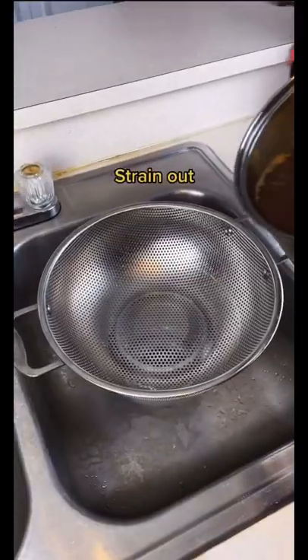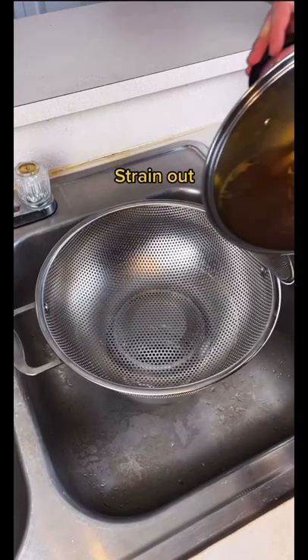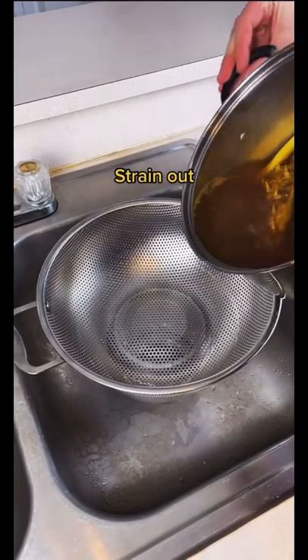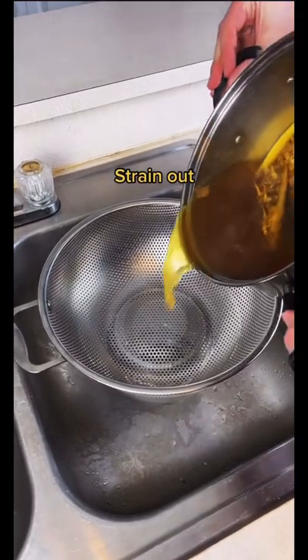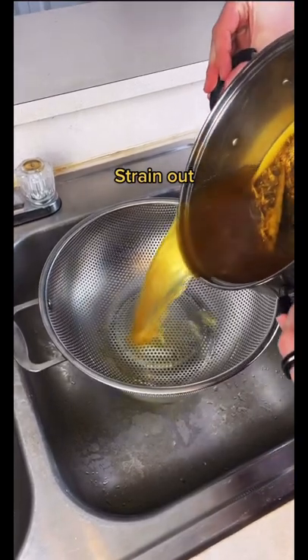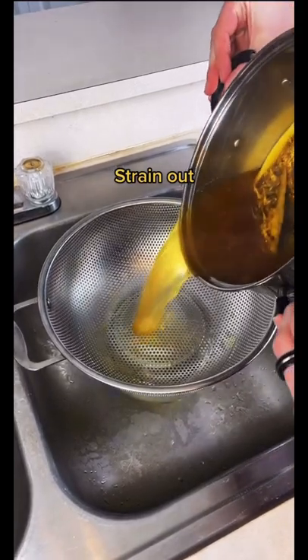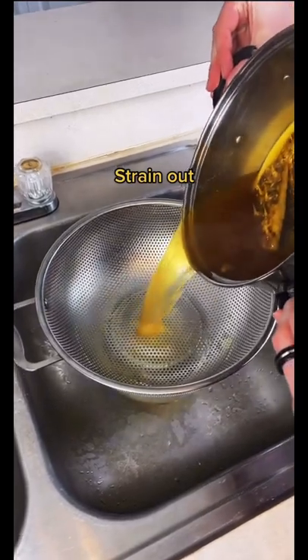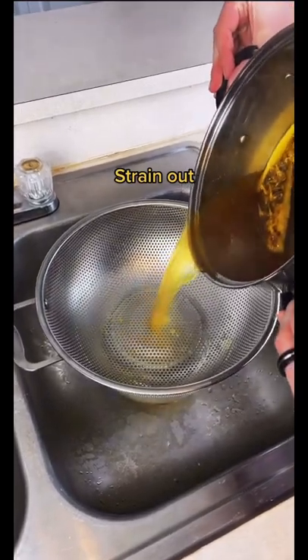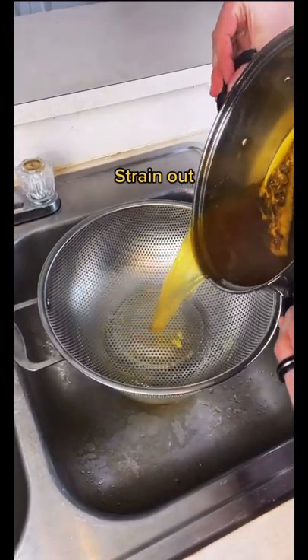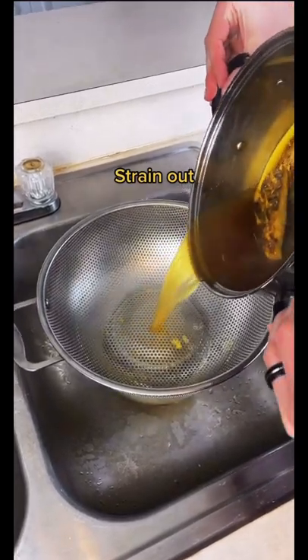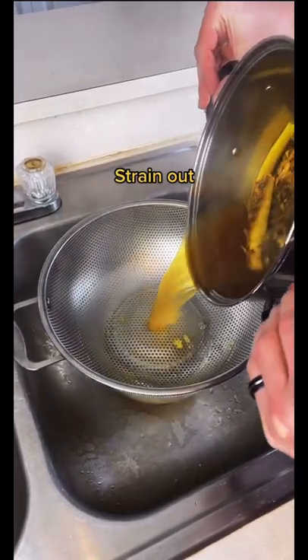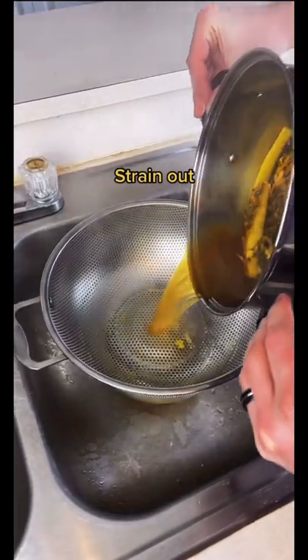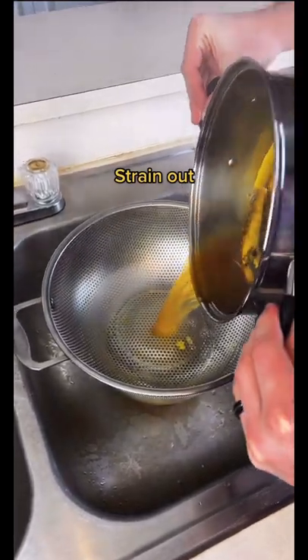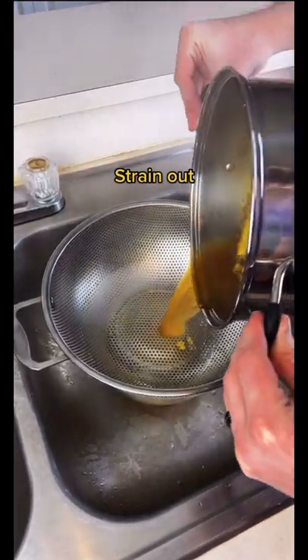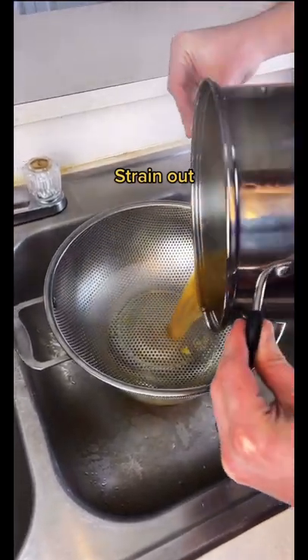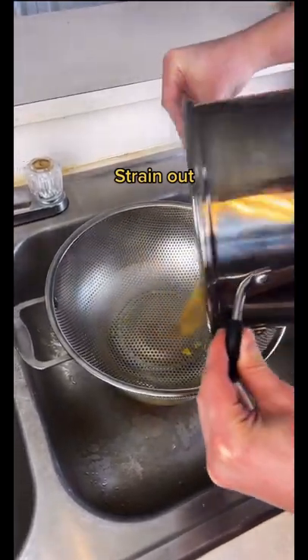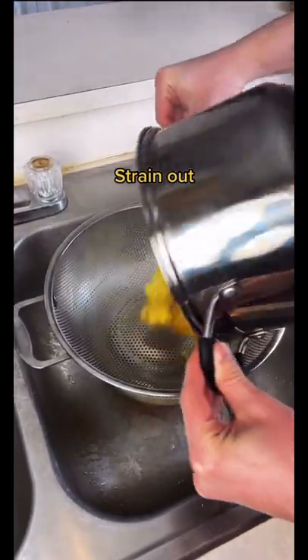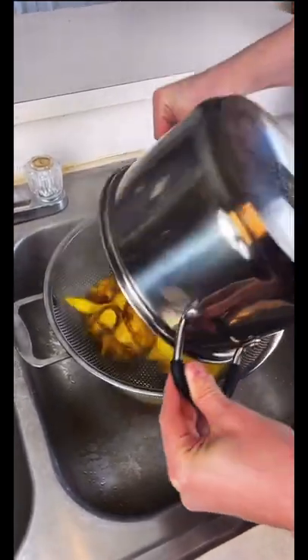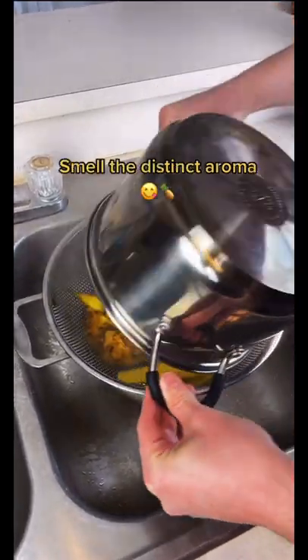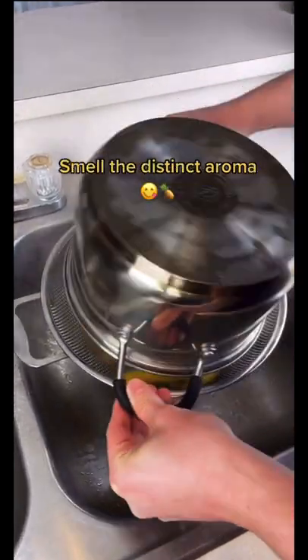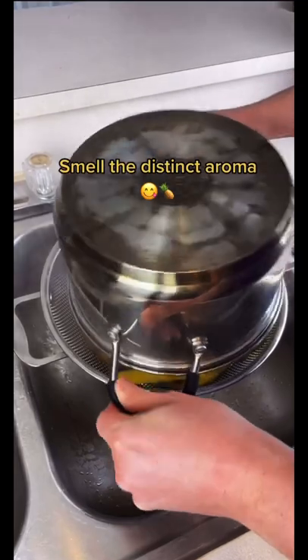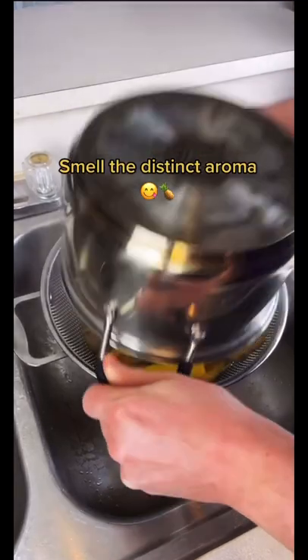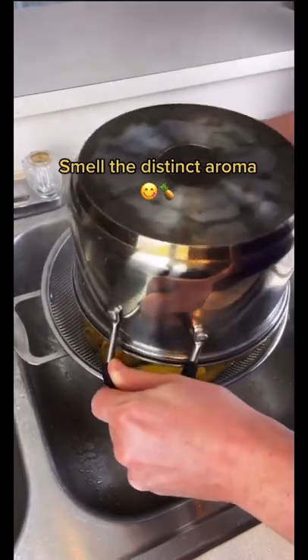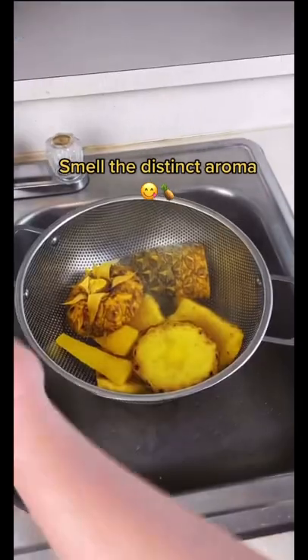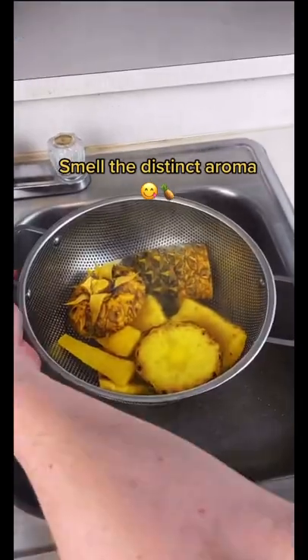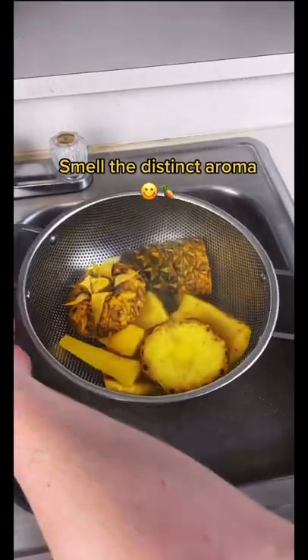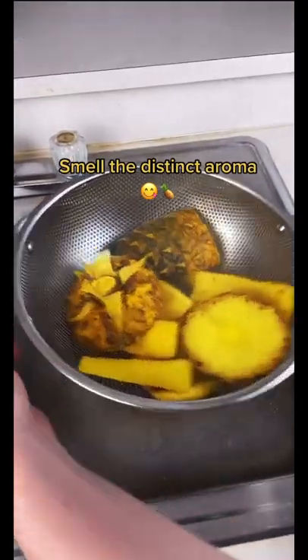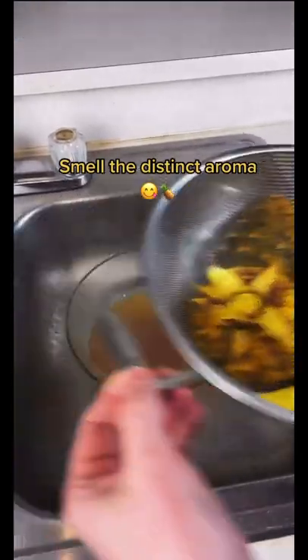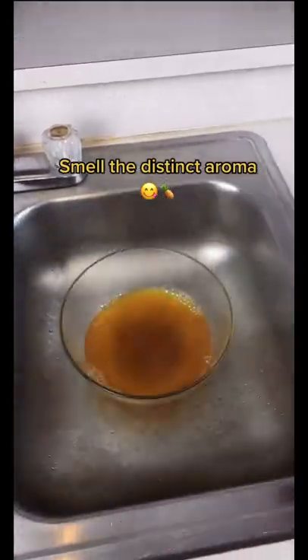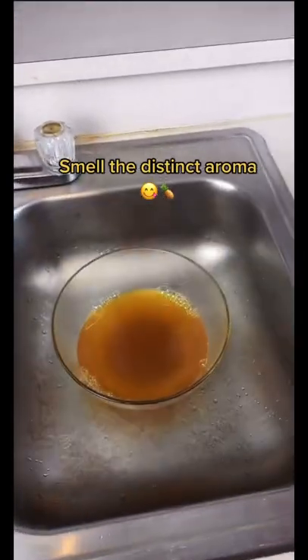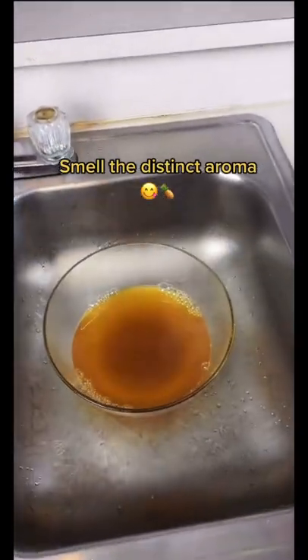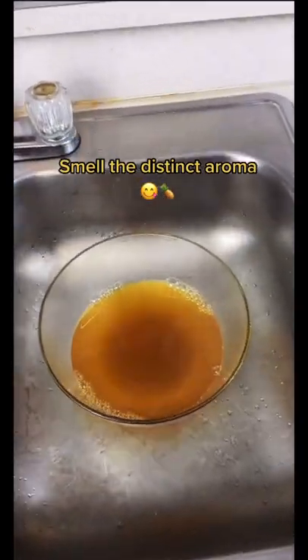Next, strain out and remove all those large scraps. You should be able to smell the distinct aroma very clearly now.